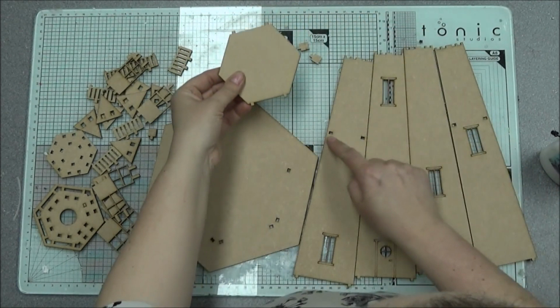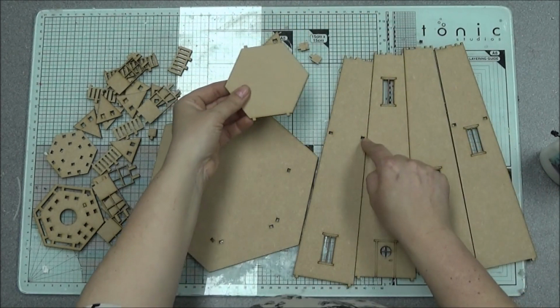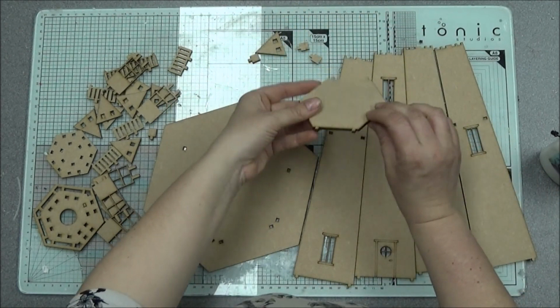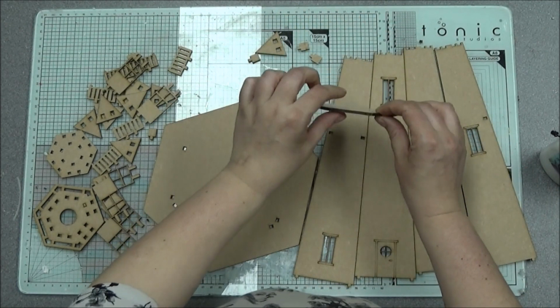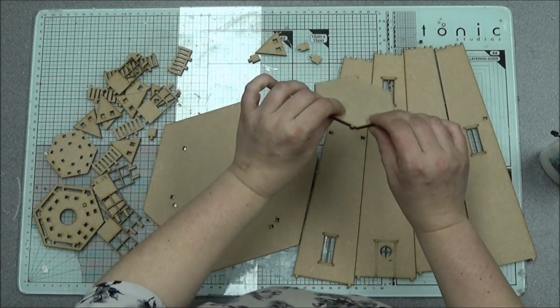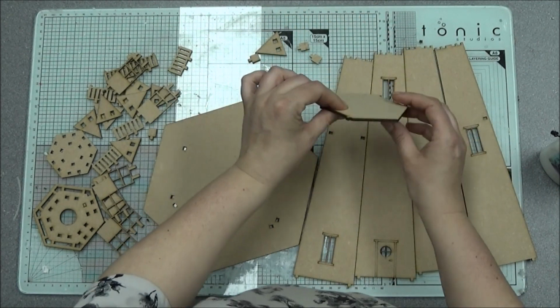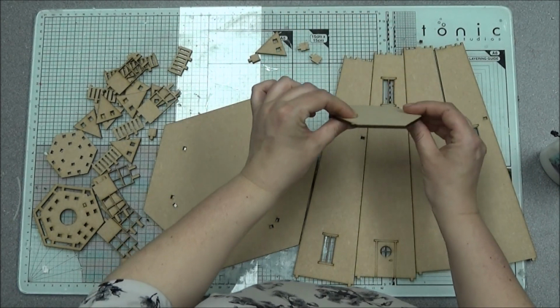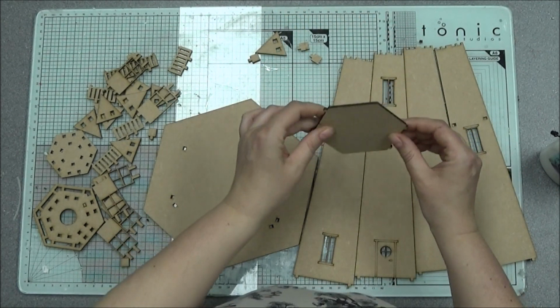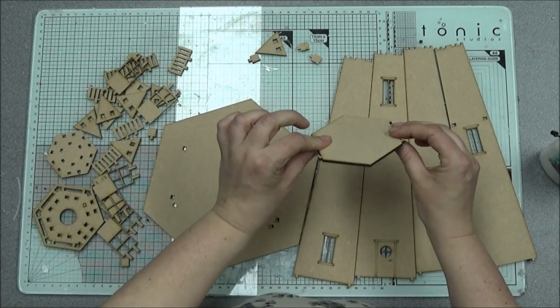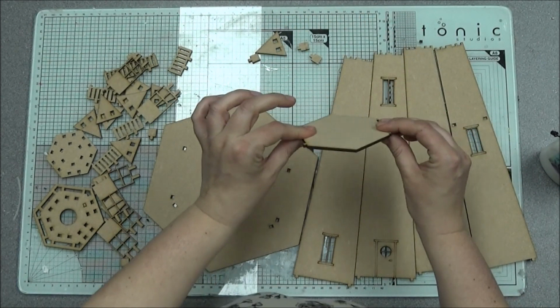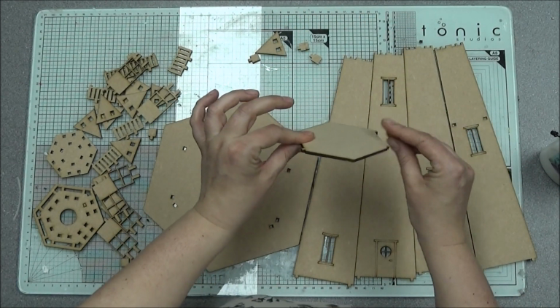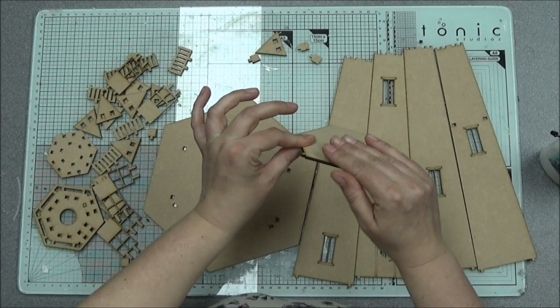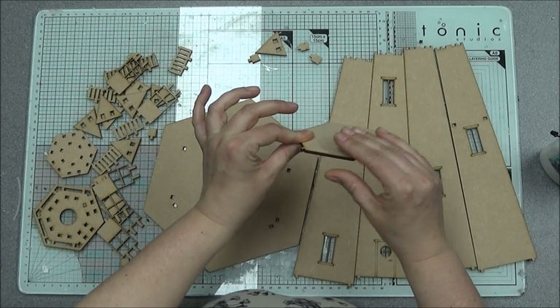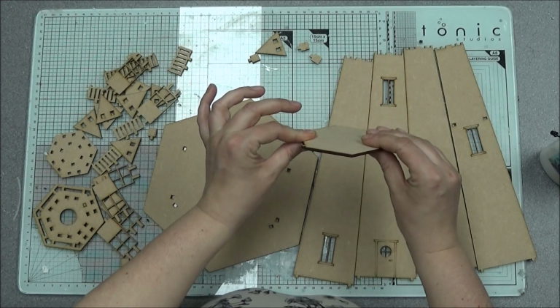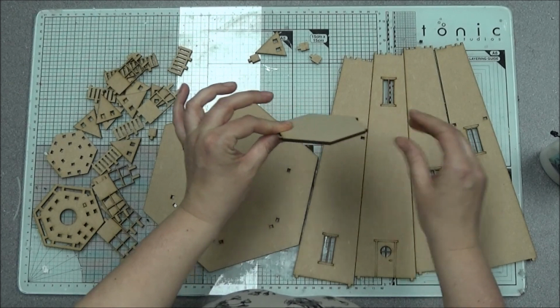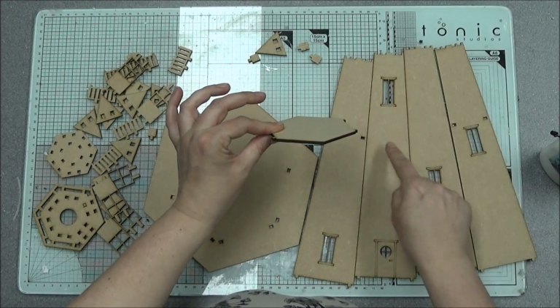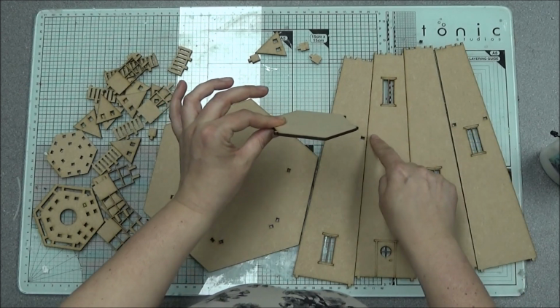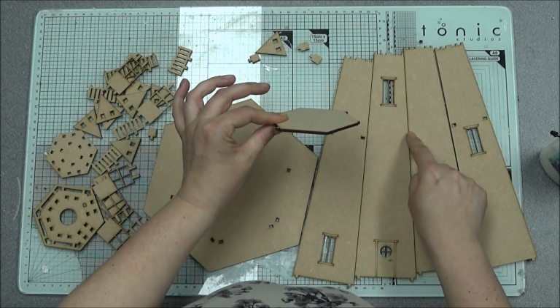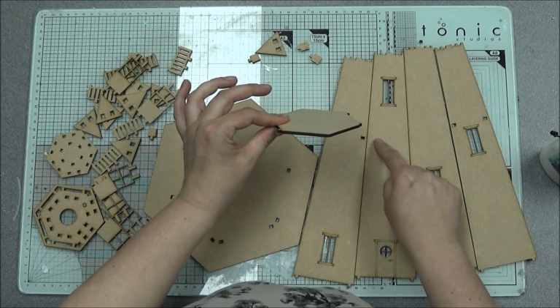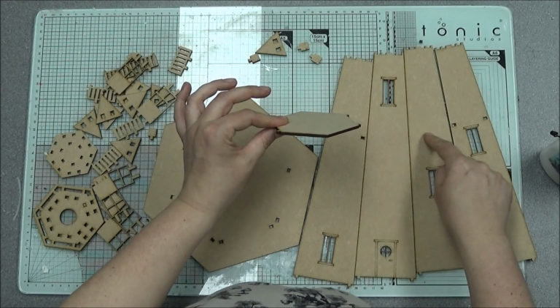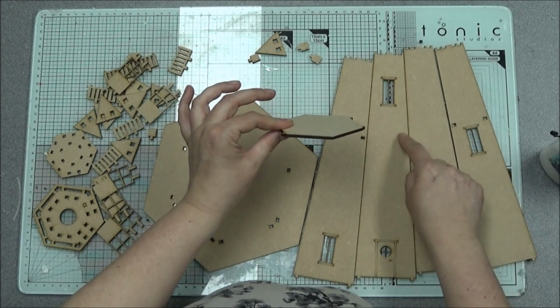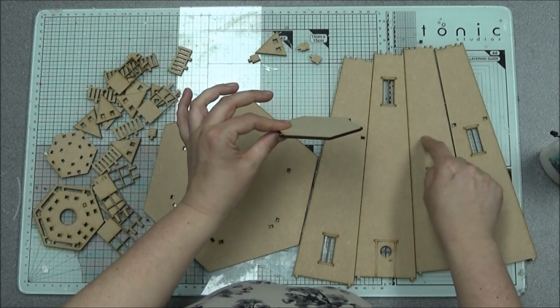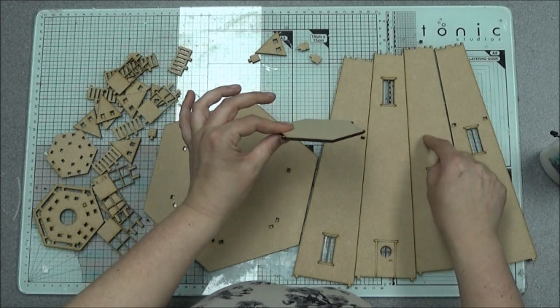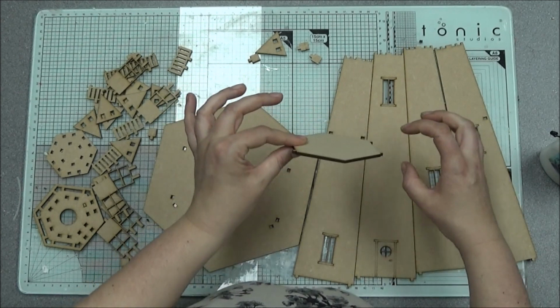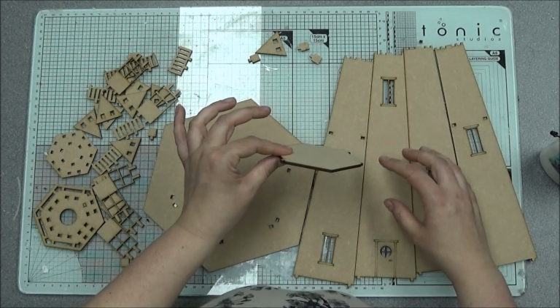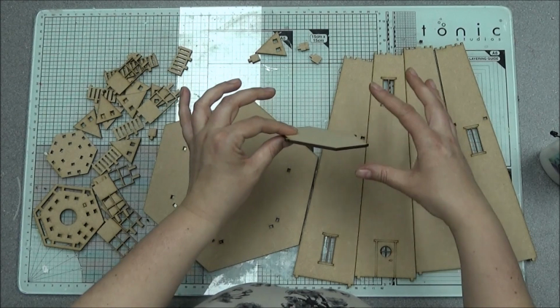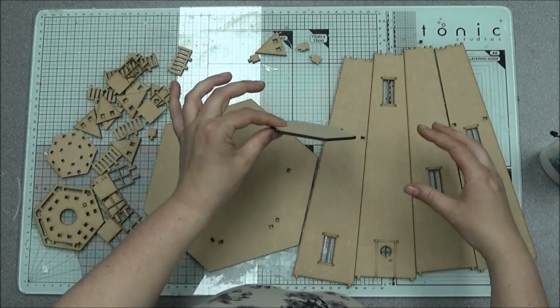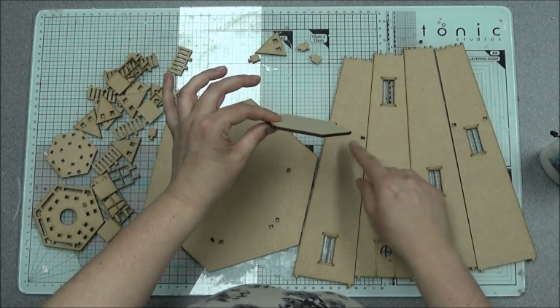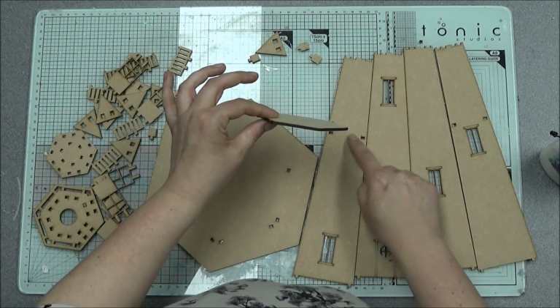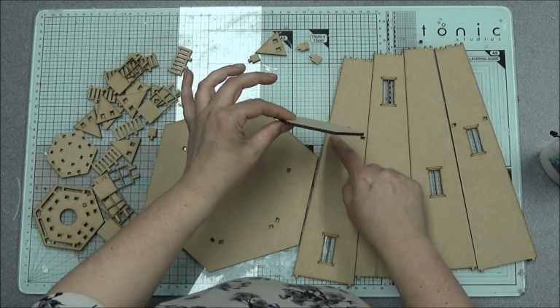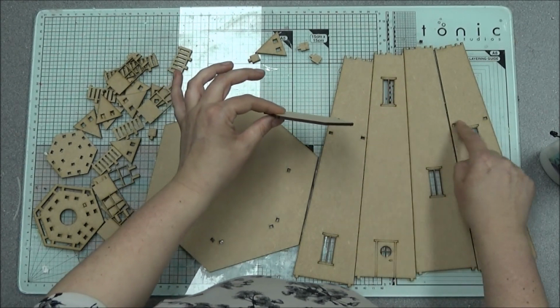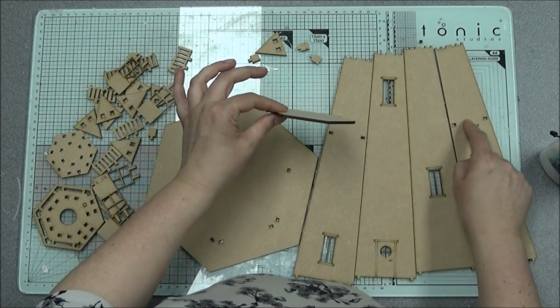Now these slots are for this platform to go in between to help stabilize it. I originally was going to have slots here as well to help stabilize it, but as much as you can feel and cover the slots...